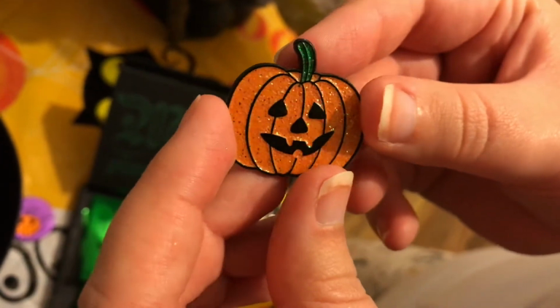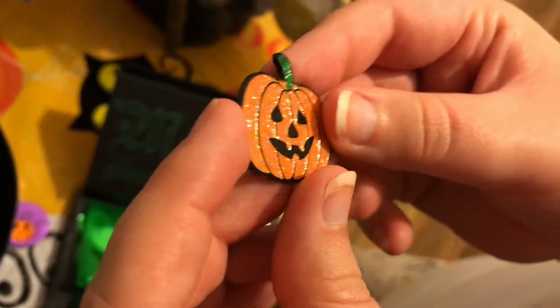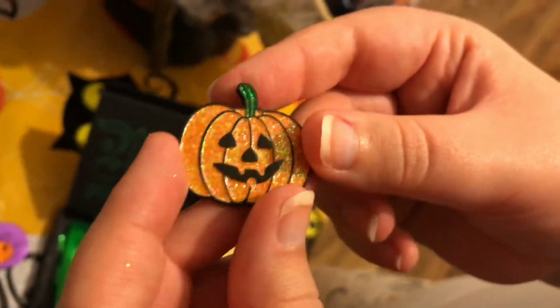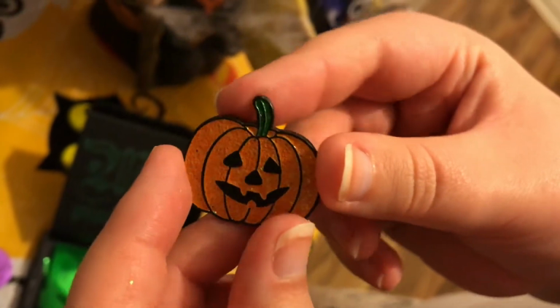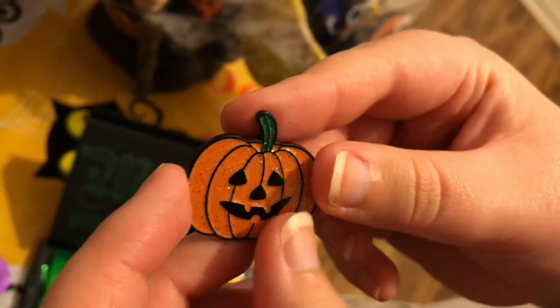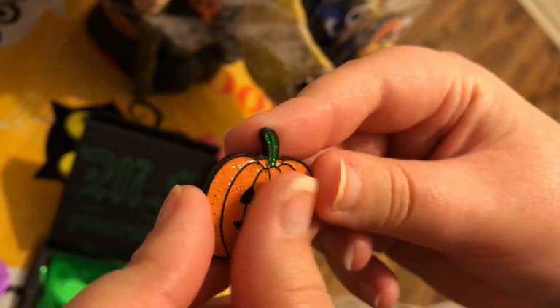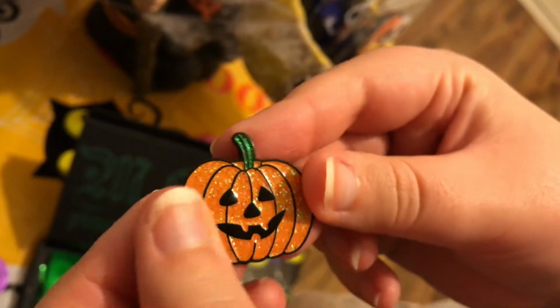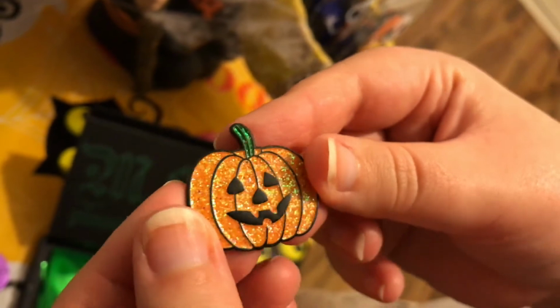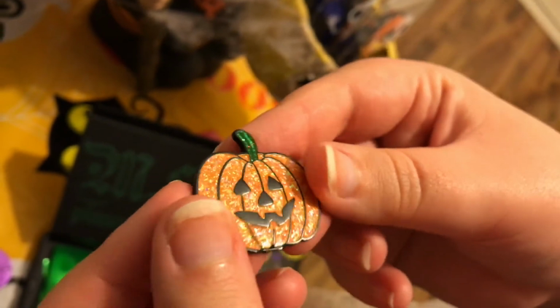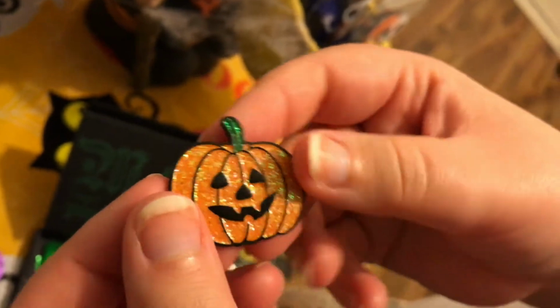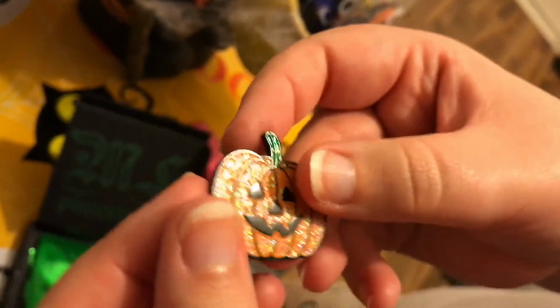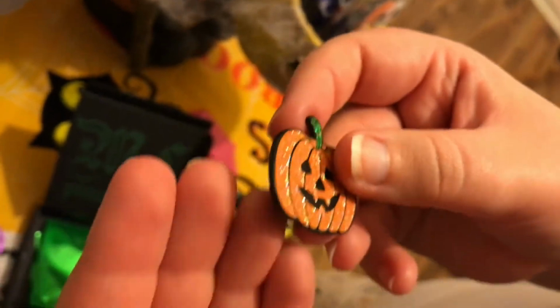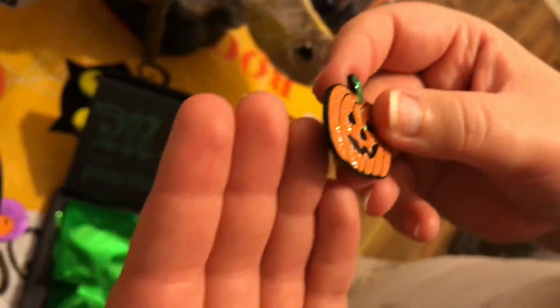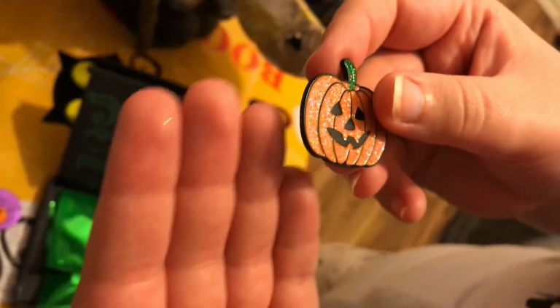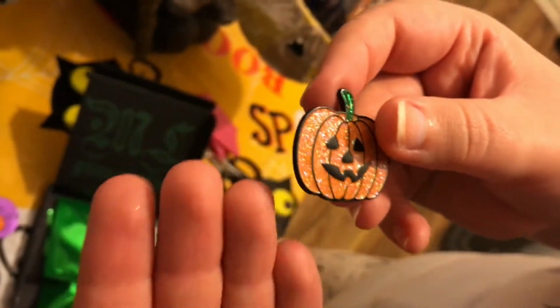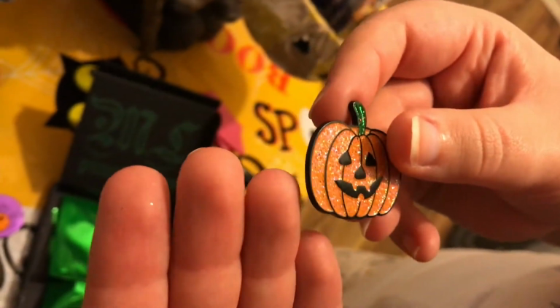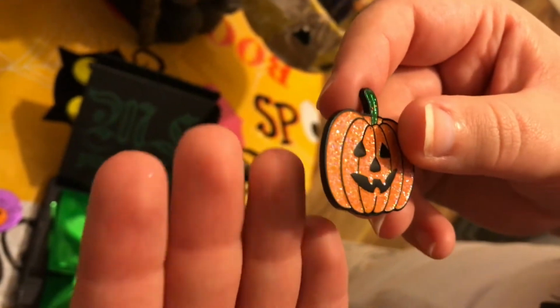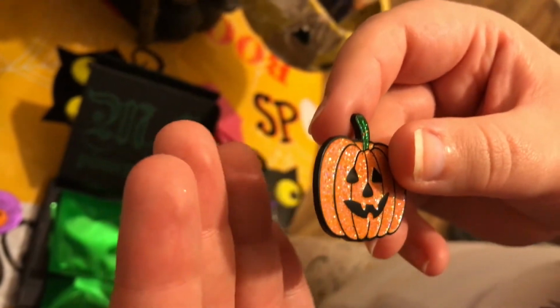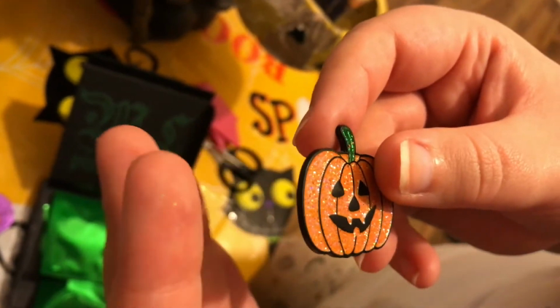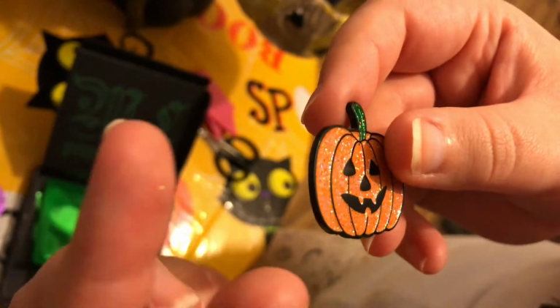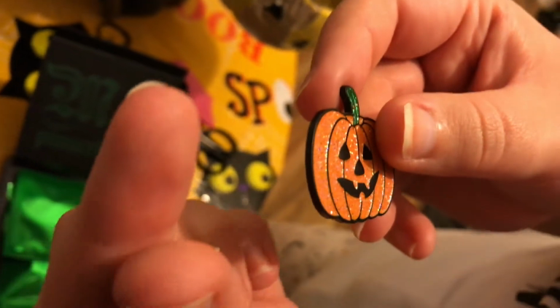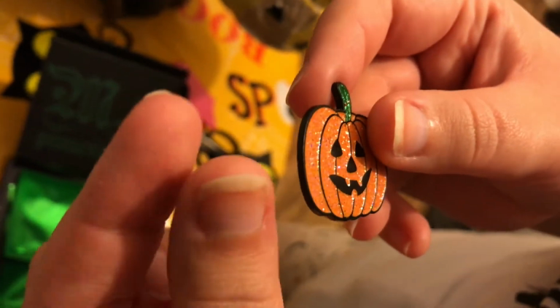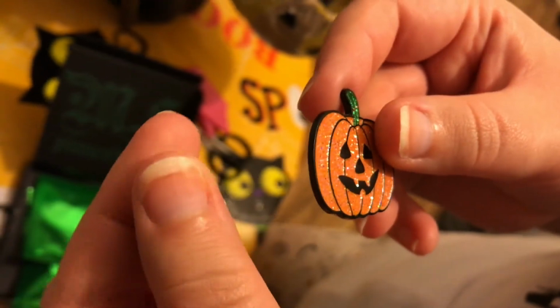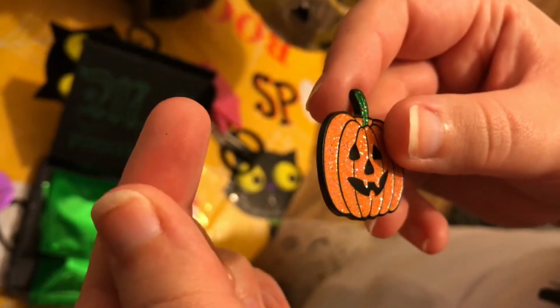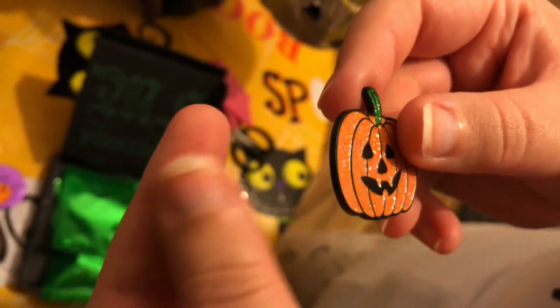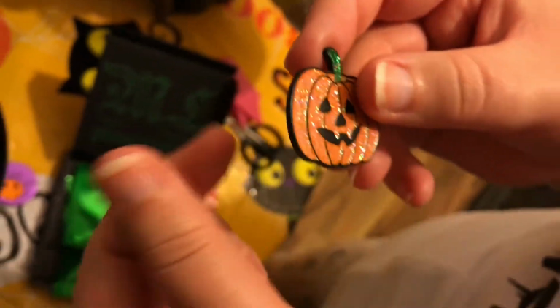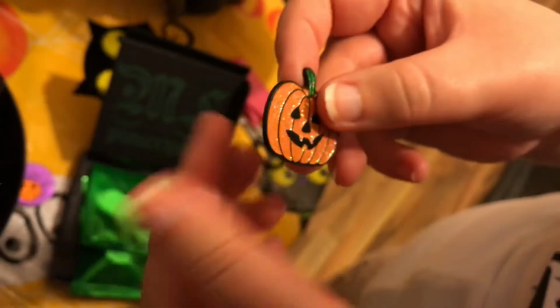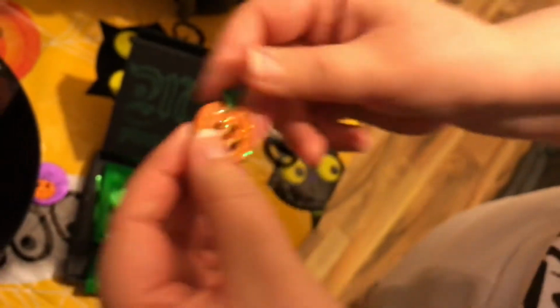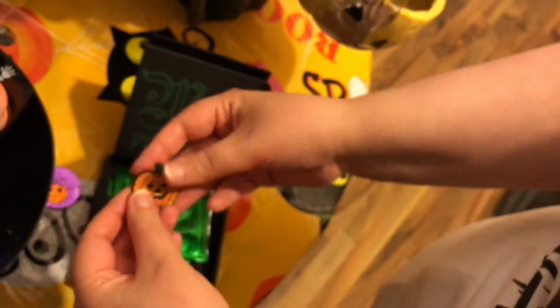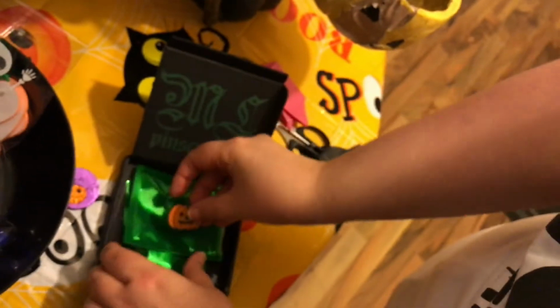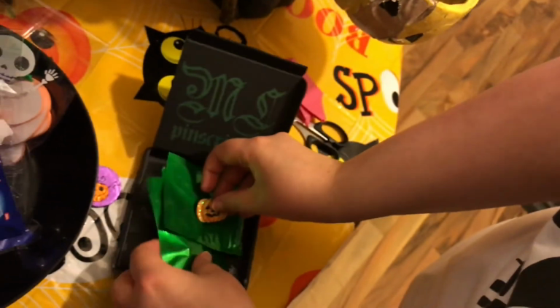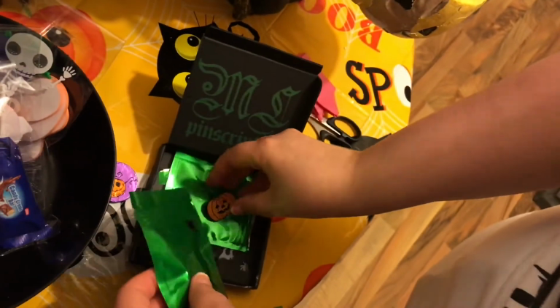I don't think I have a pumpkin one like this actually. Wait — I do have a pumpkin one, a very big pumpkin one. The glitter, I'm a bit hmm about it, but we'll see.